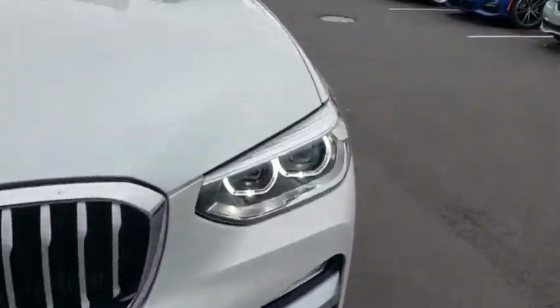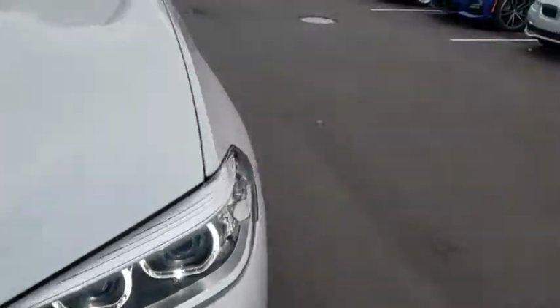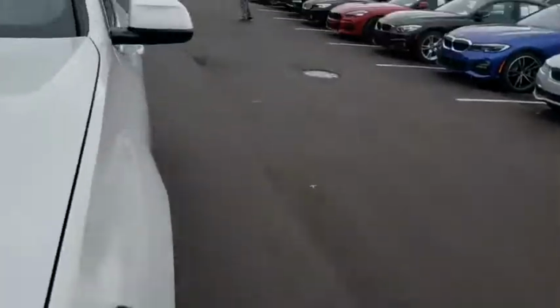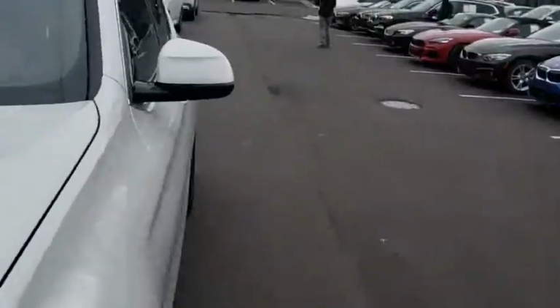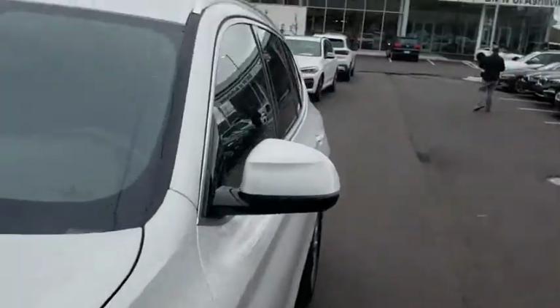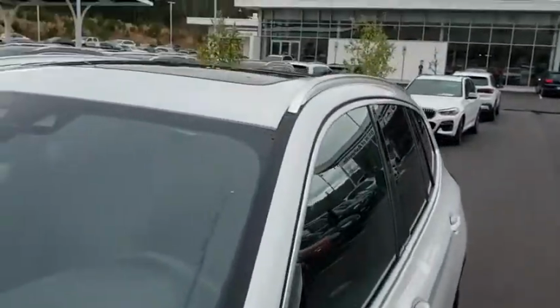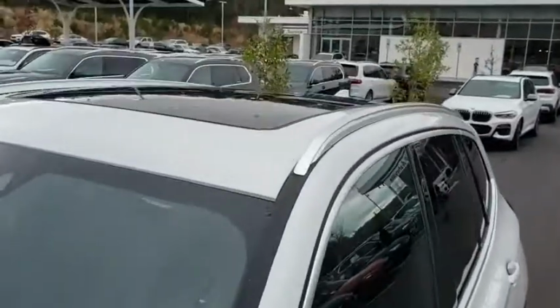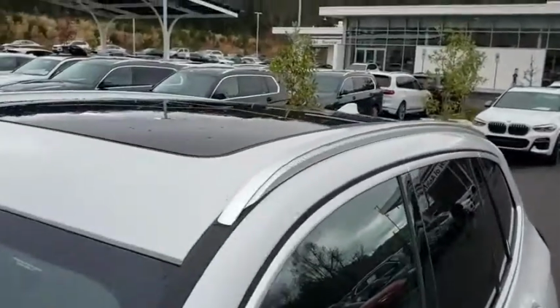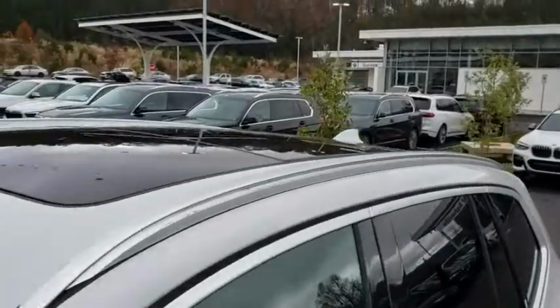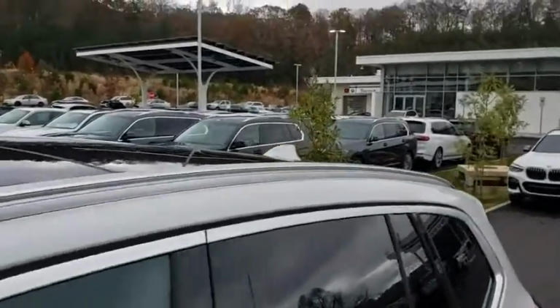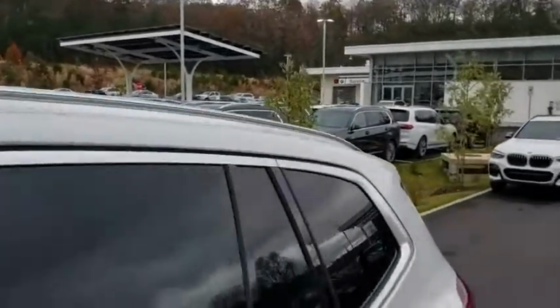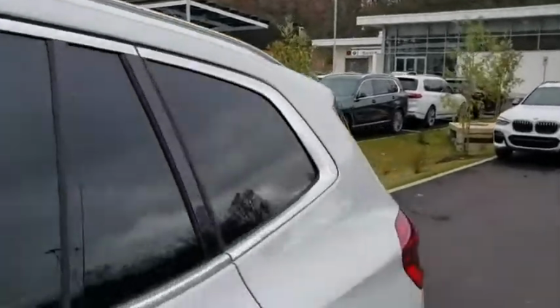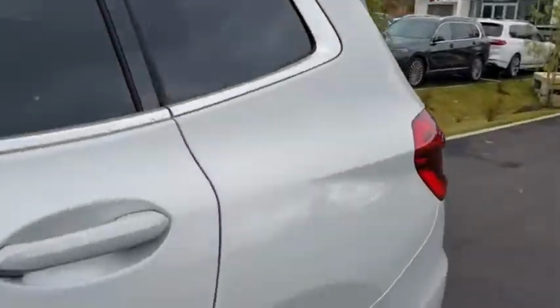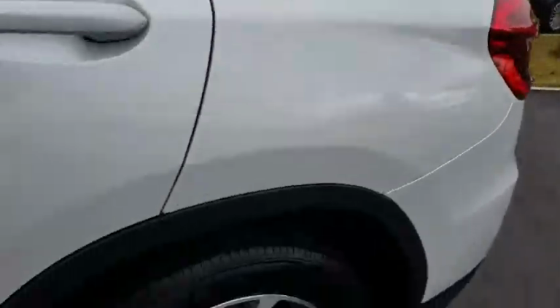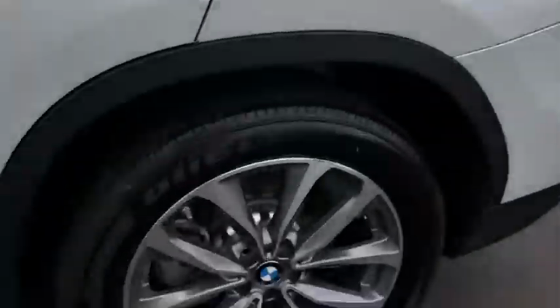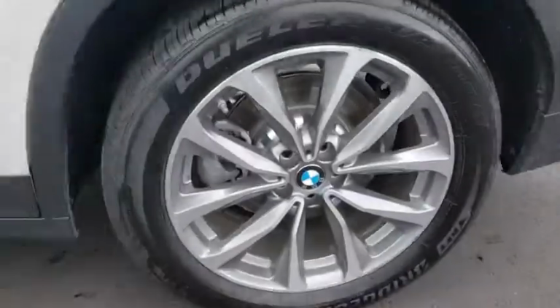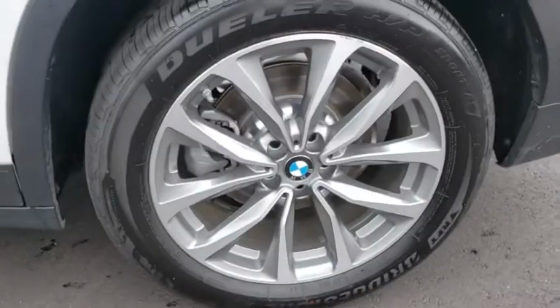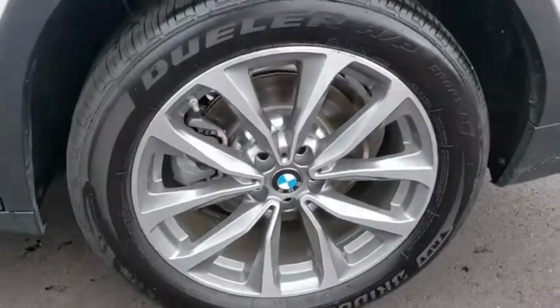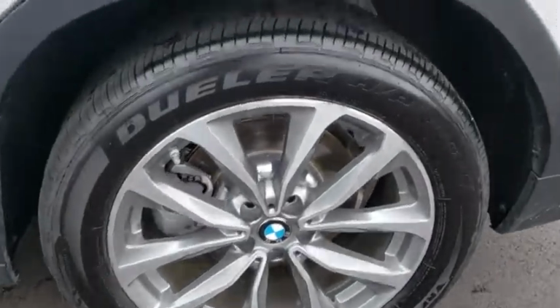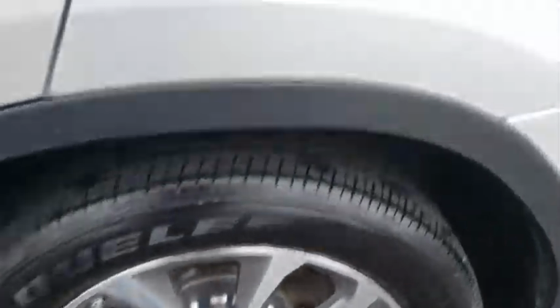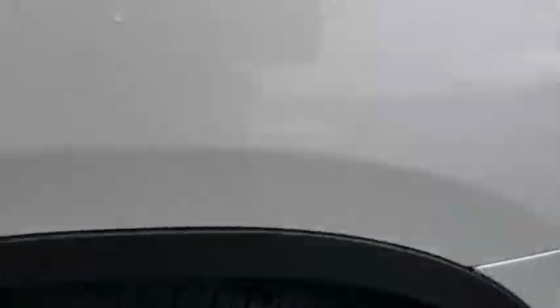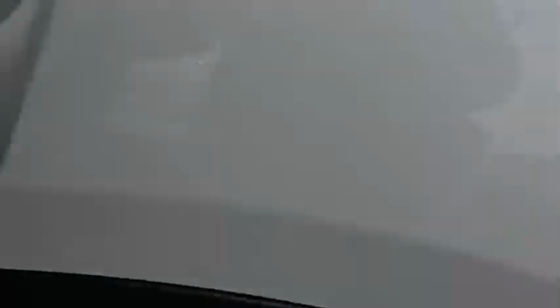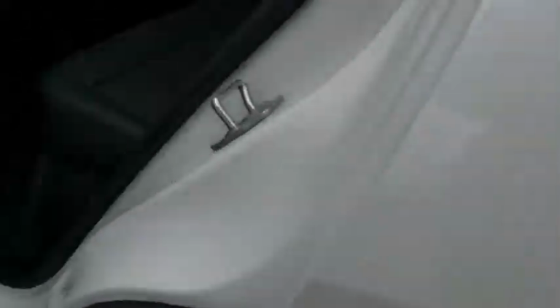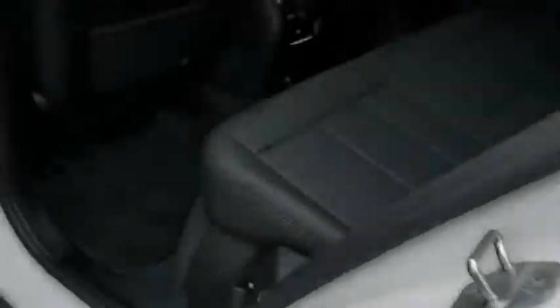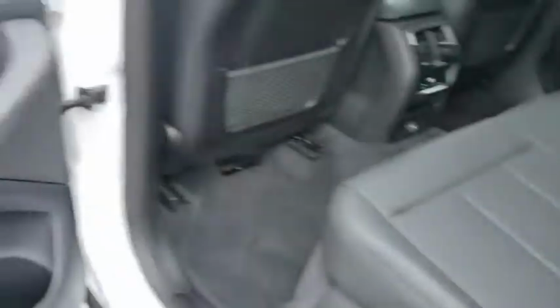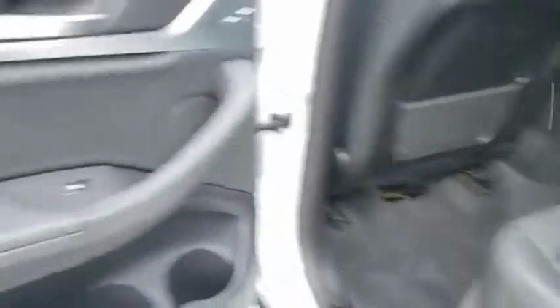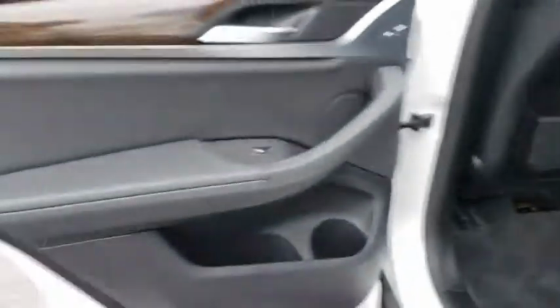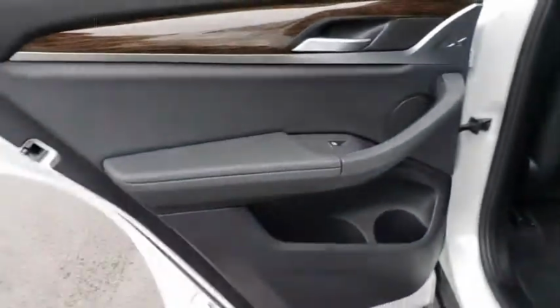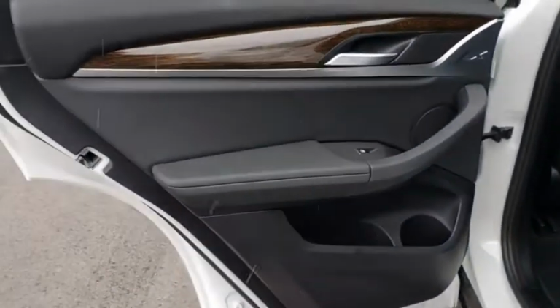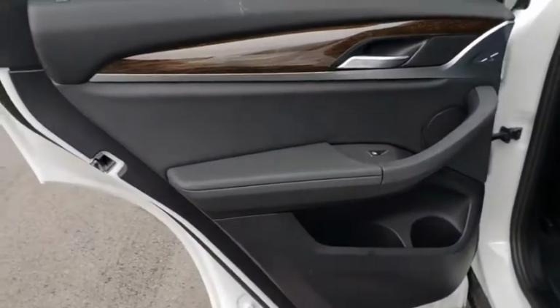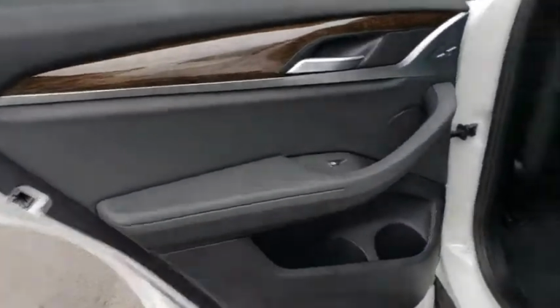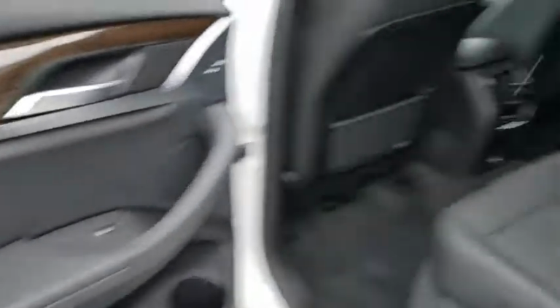Power liftgate, stability control, anti-lock braking system, all-wheel drive, leather-wrapped steering wheel, Bluetooth, power steering, adjustable steering wheel, four-wheel disc brakes.